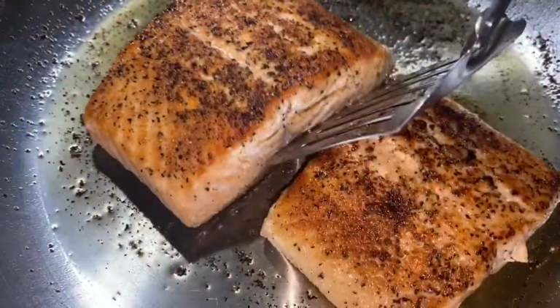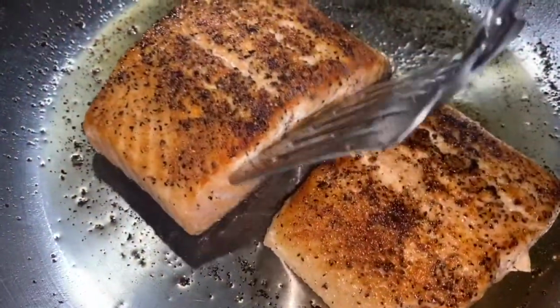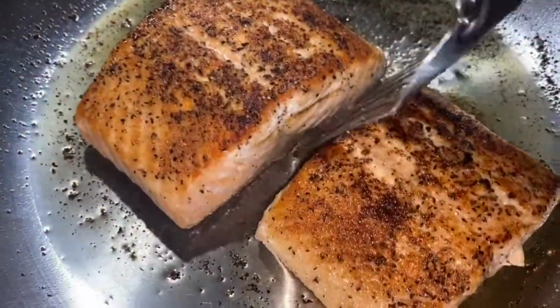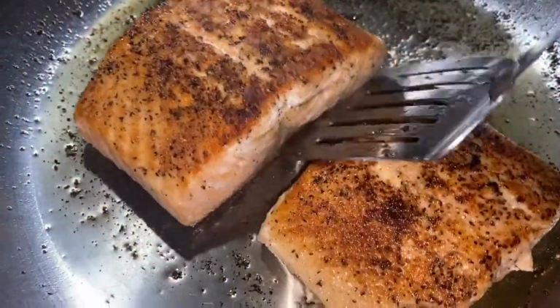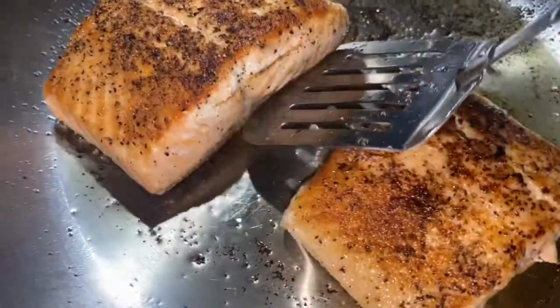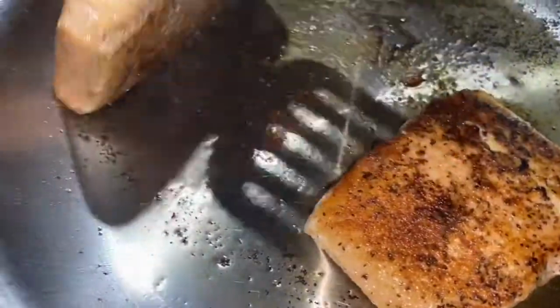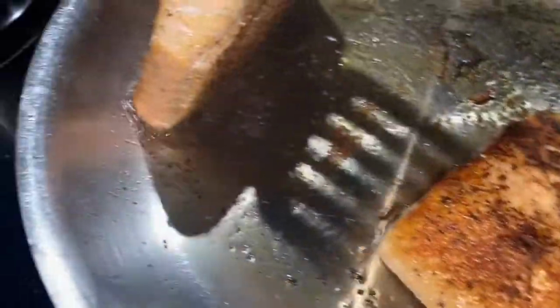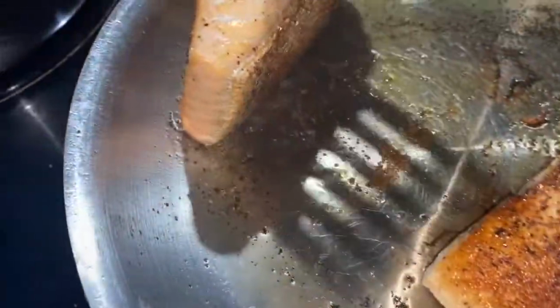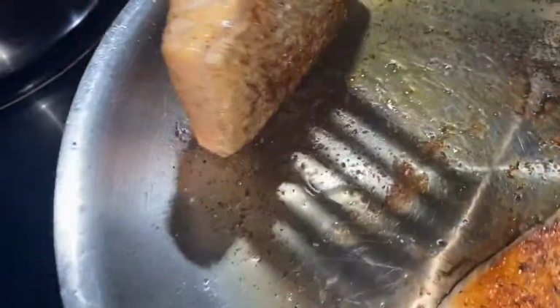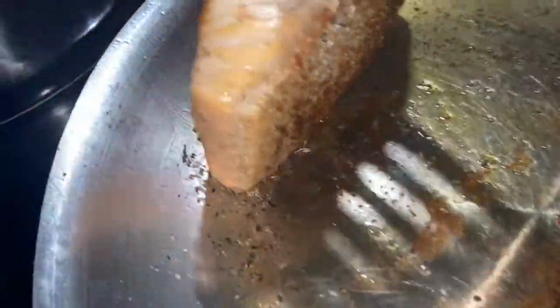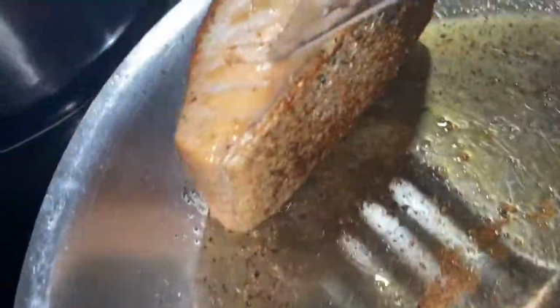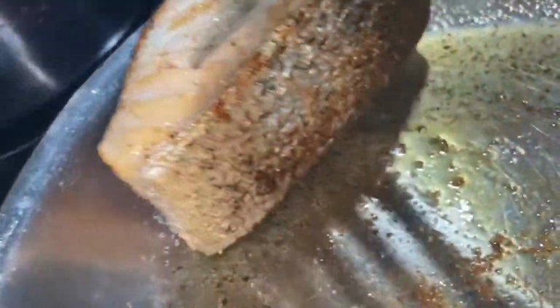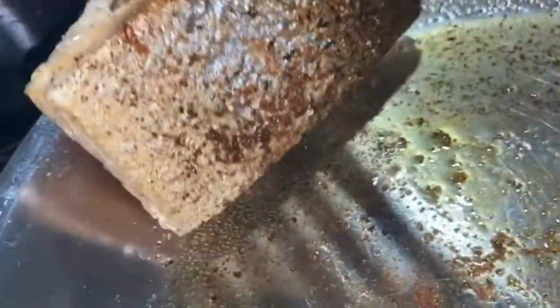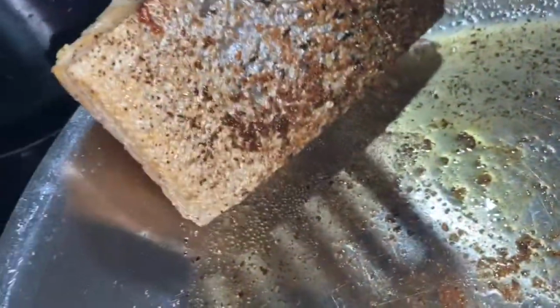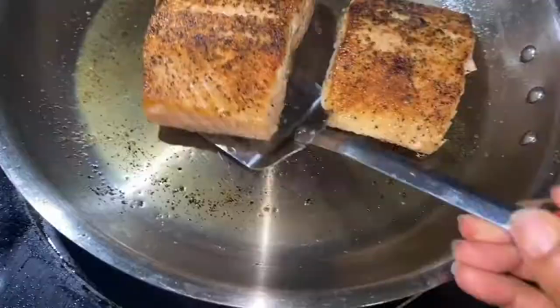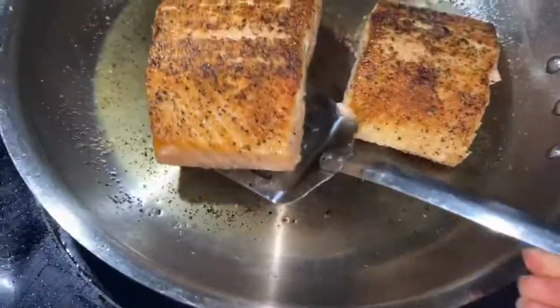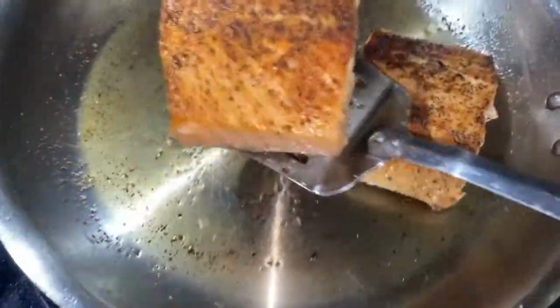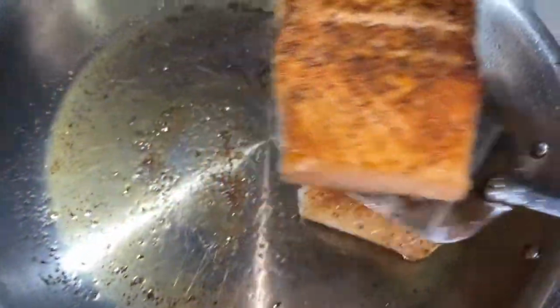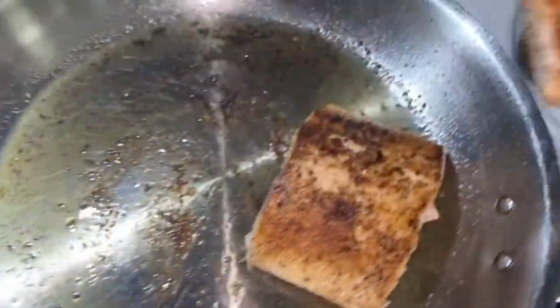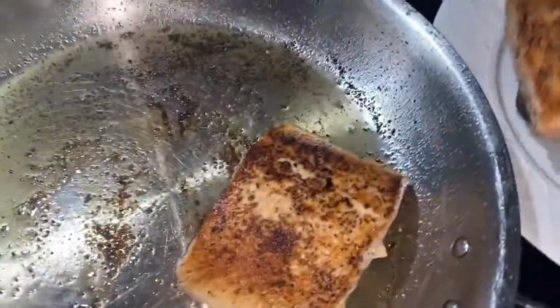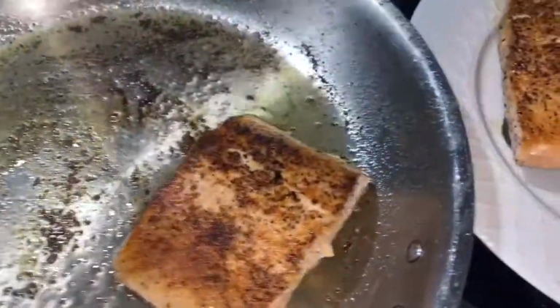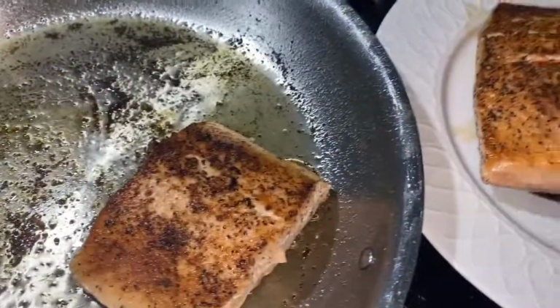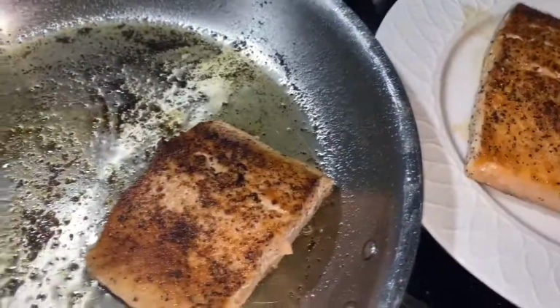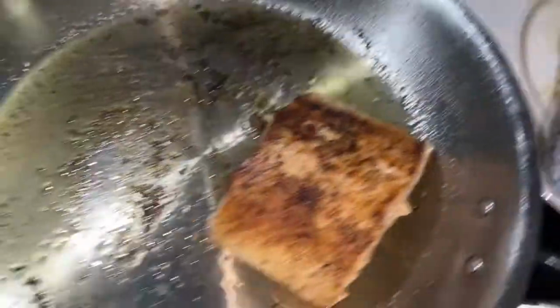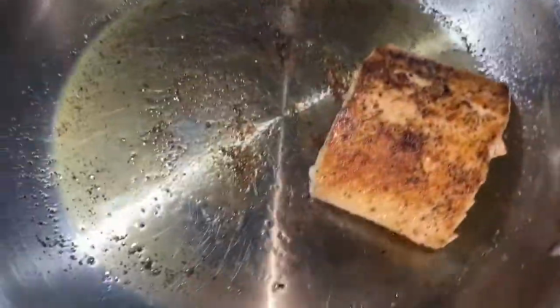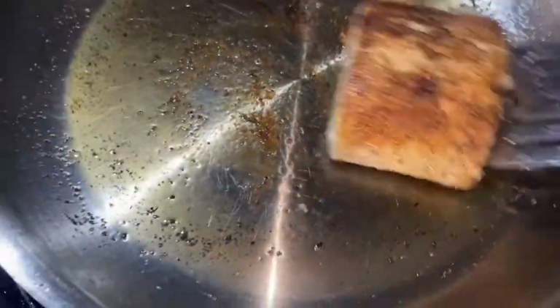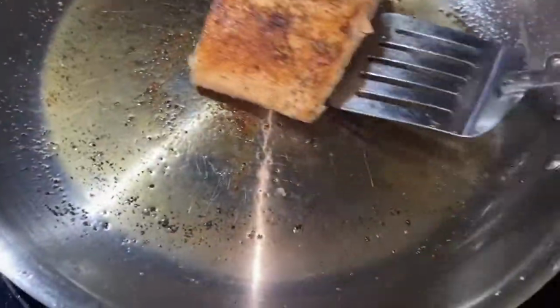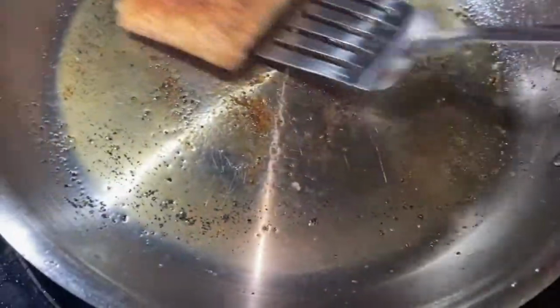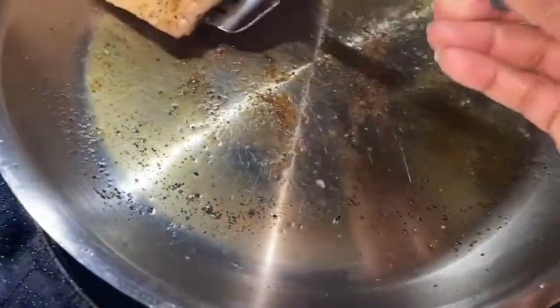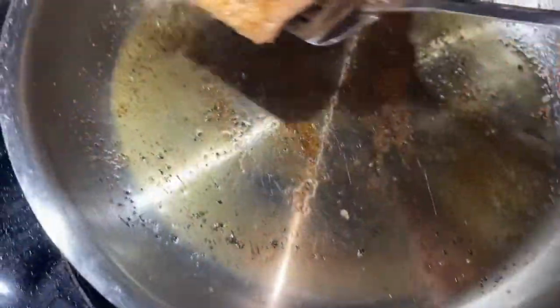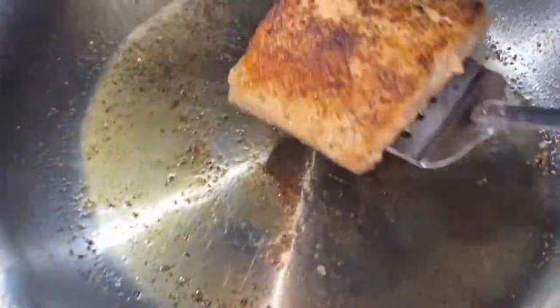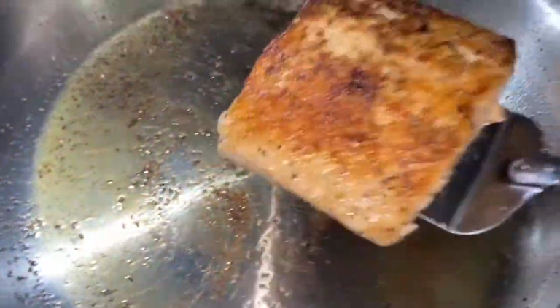Then let those cook again for about three to four minutes on that side. Look how perfectly cooked that looks. After that's done, if you notice it's pretty crispy on the bottom, go ahead and remove them and just set that to the side.